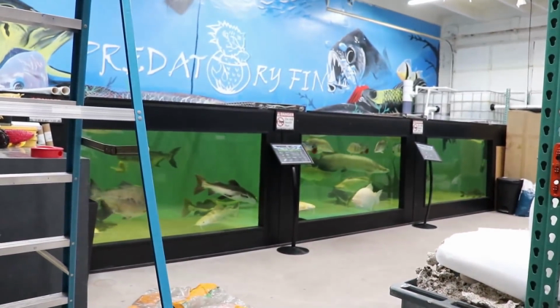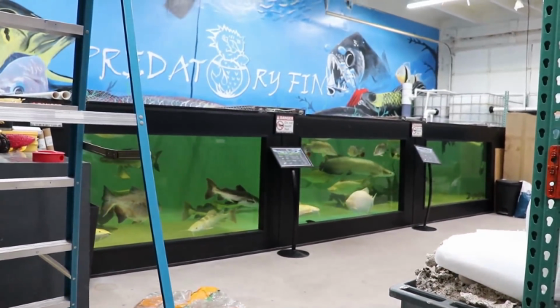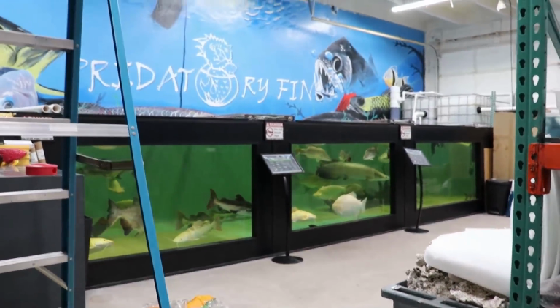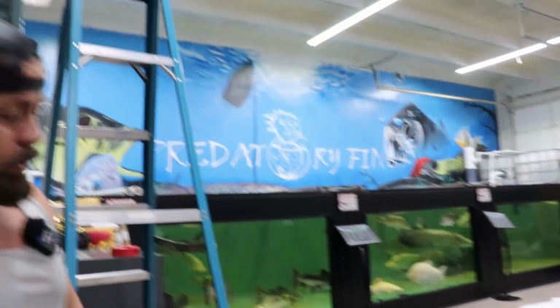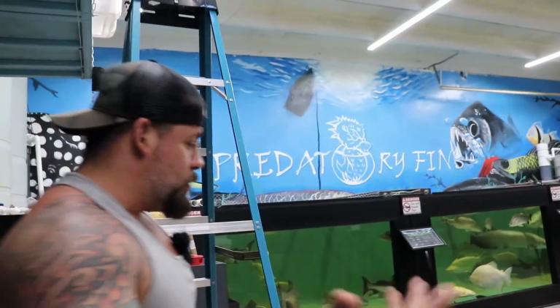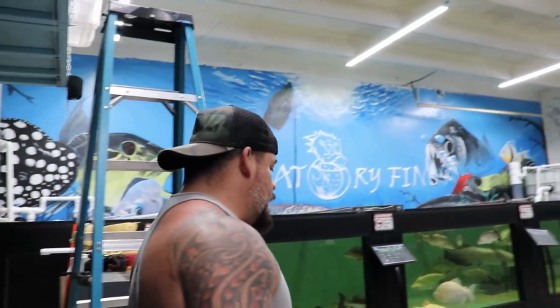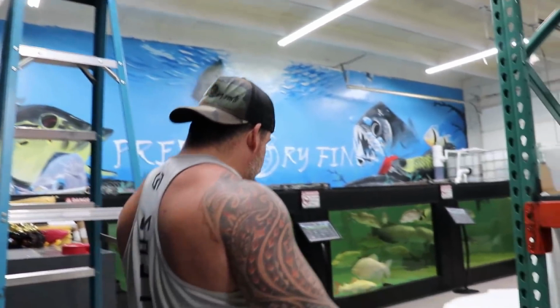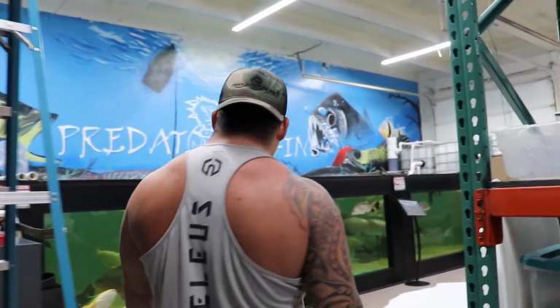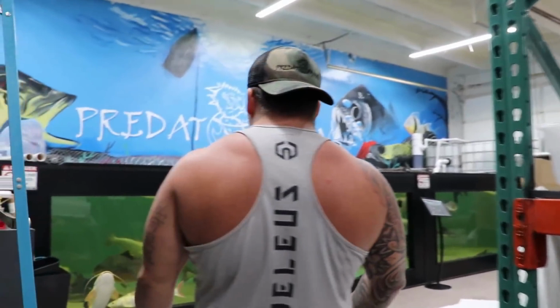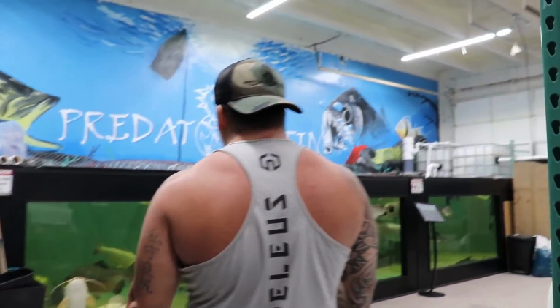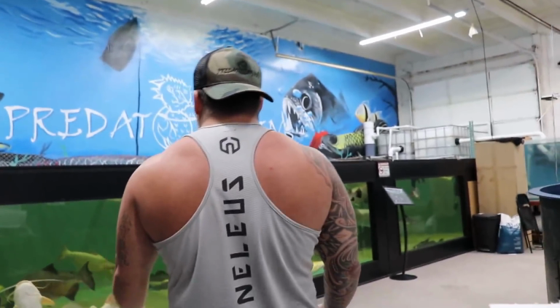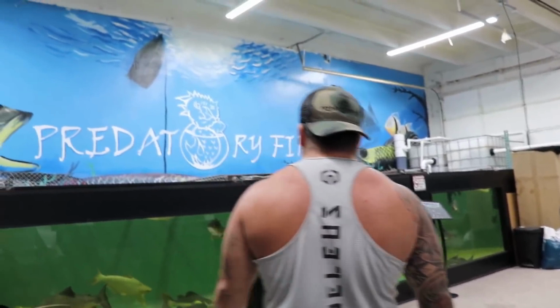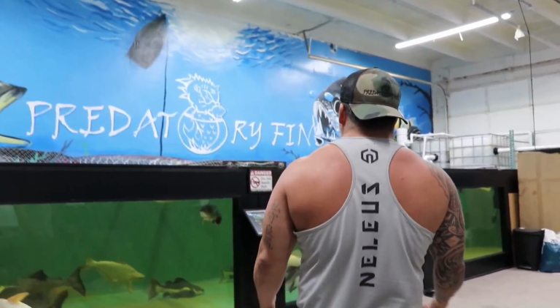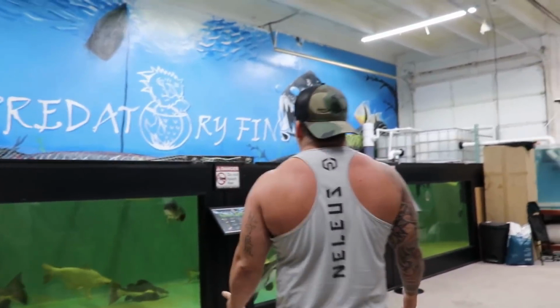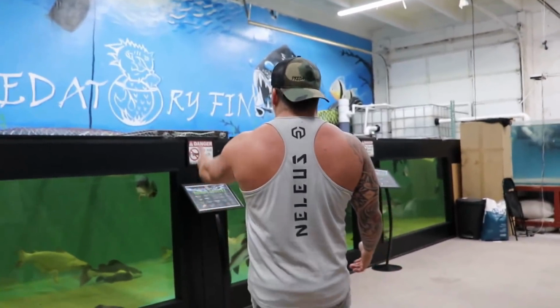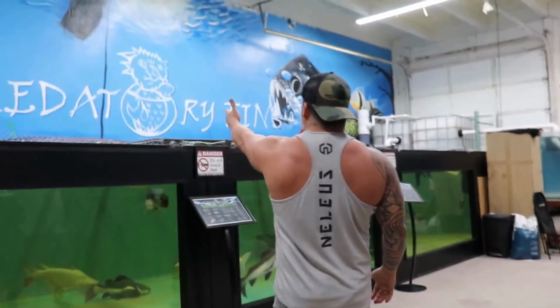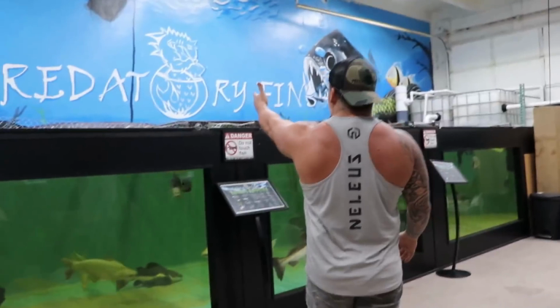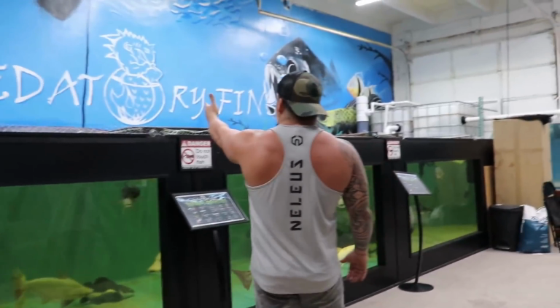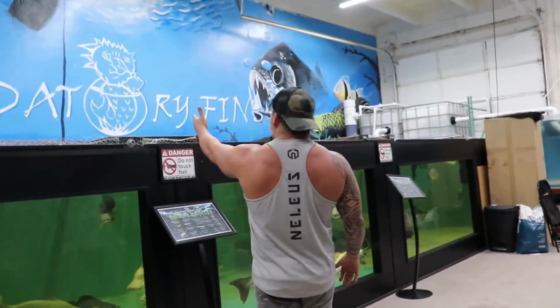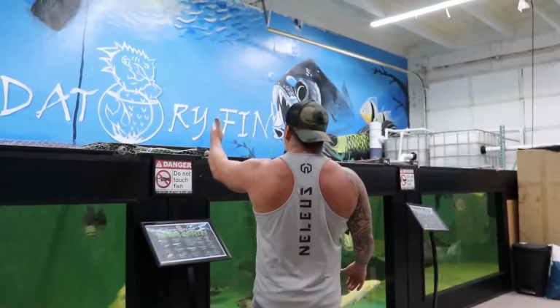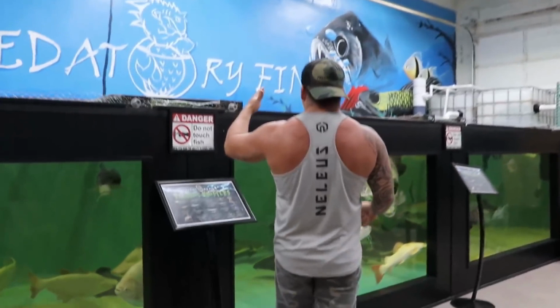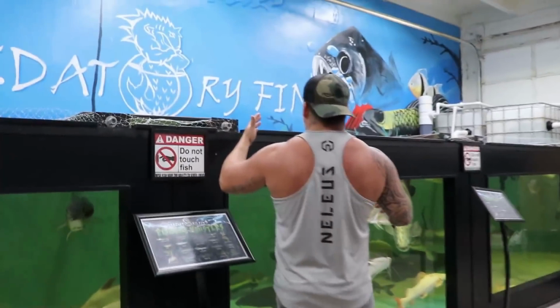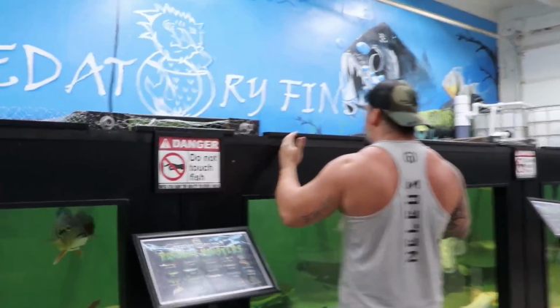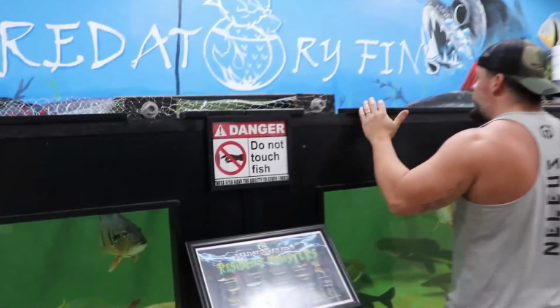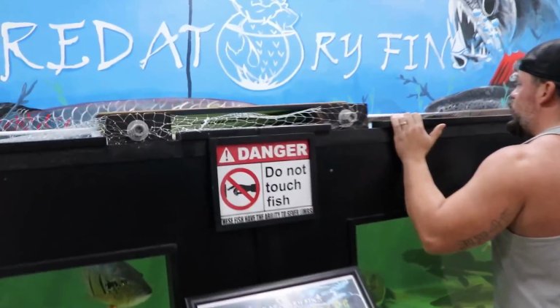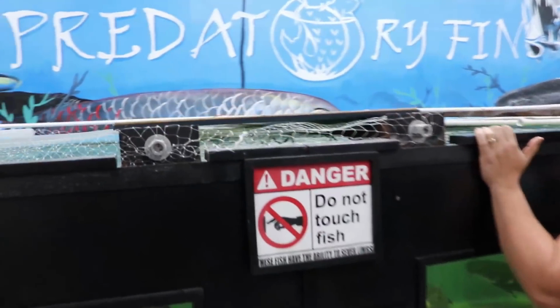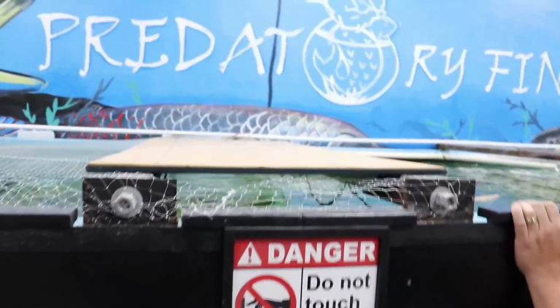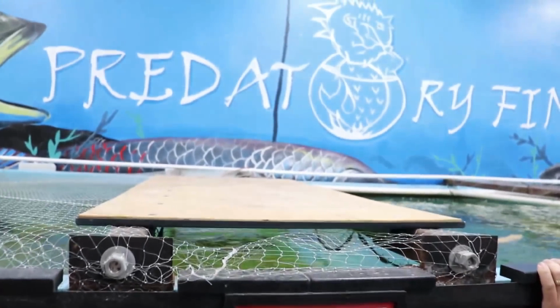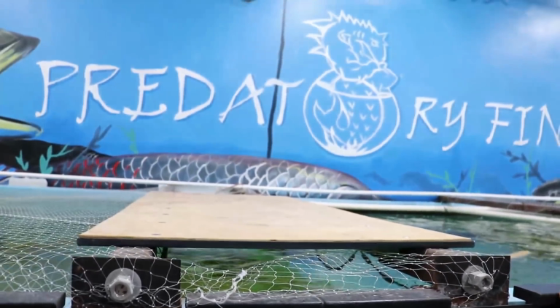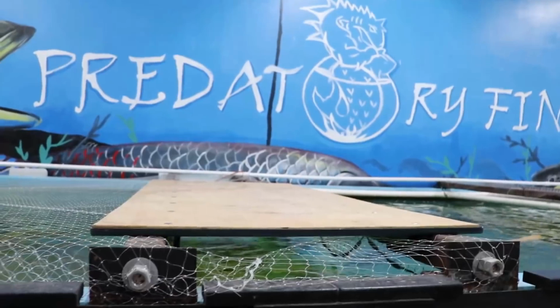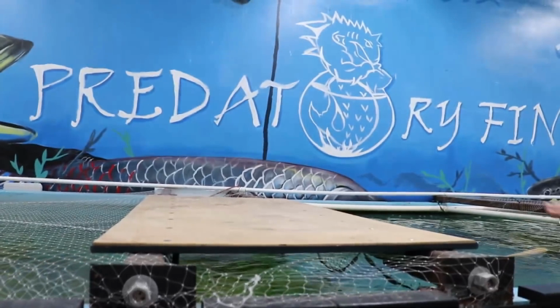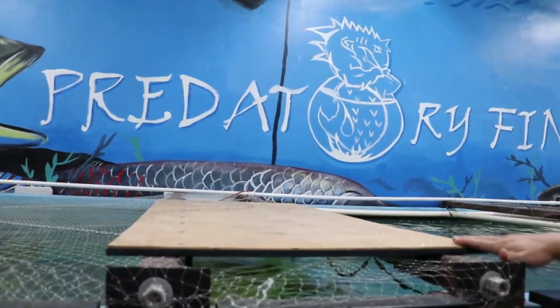Which is the right way, Rod? You asked me and I'll tell you. The right way is going to be from up here, because this water is so crystal clear that I made myself a little platform.